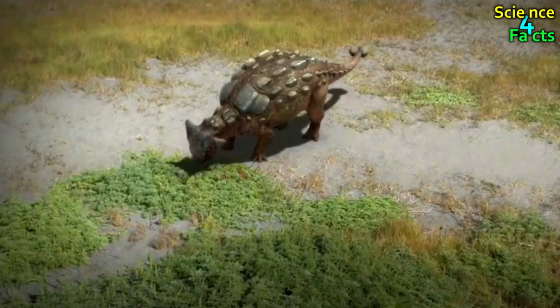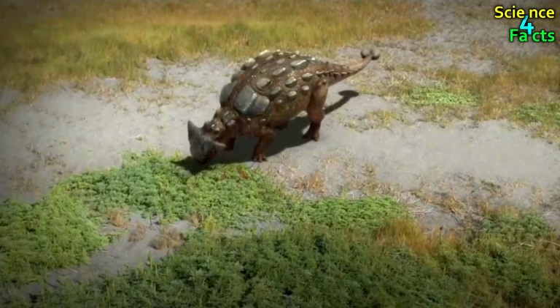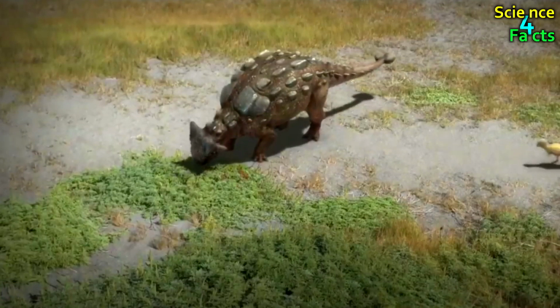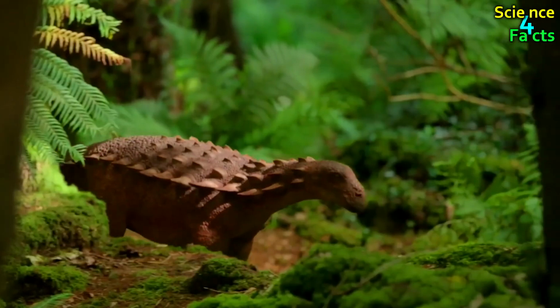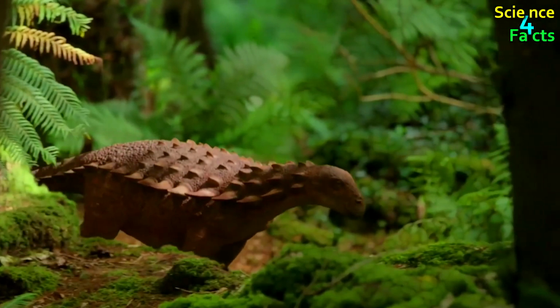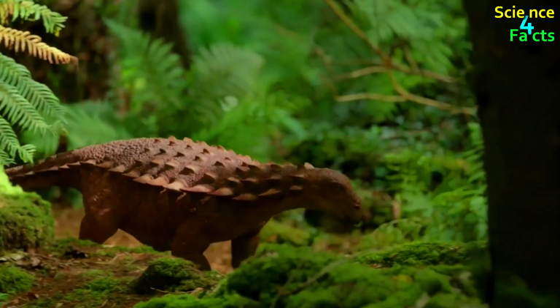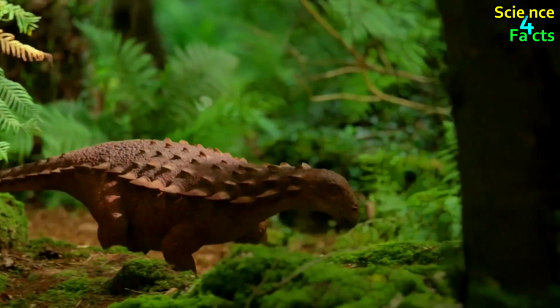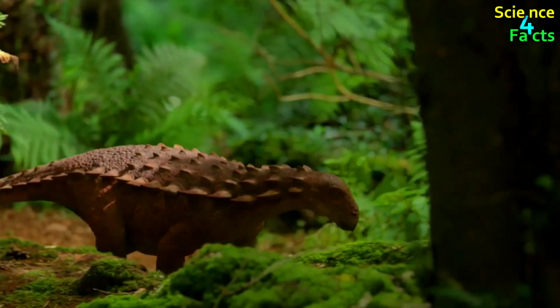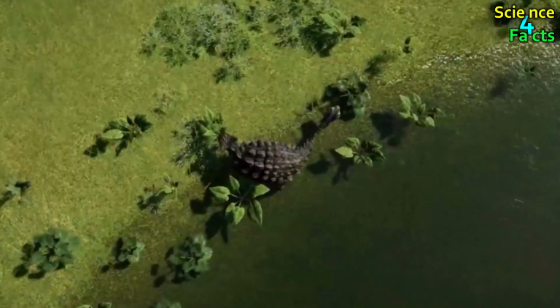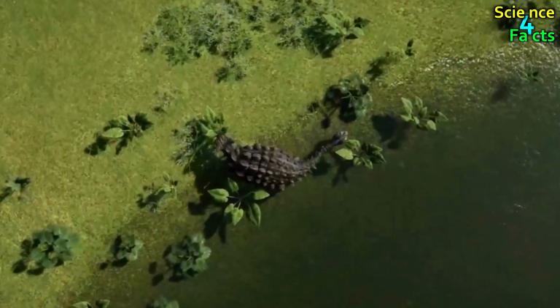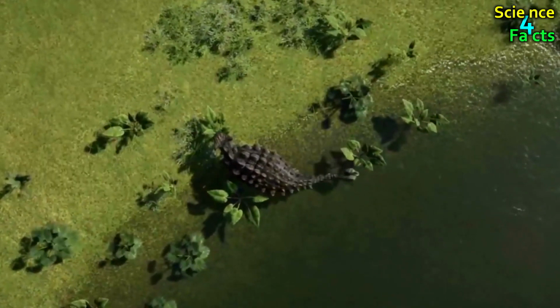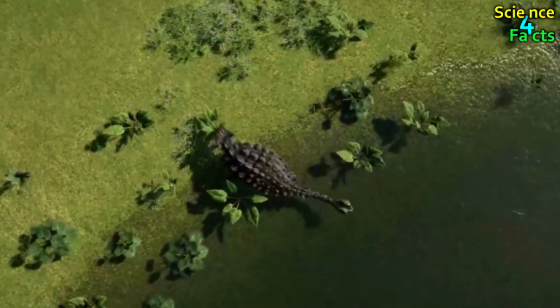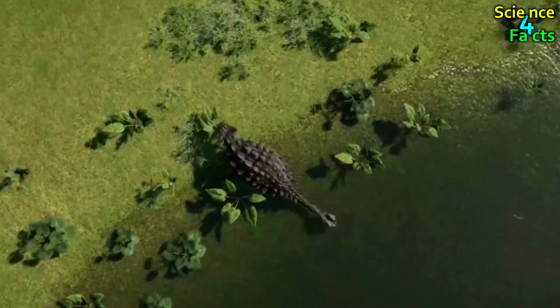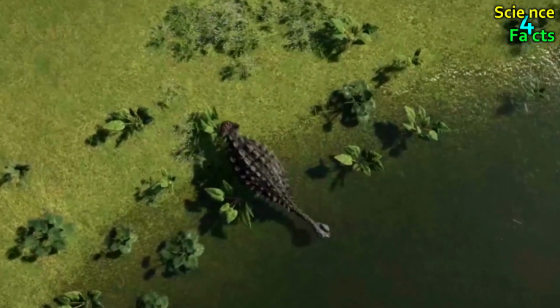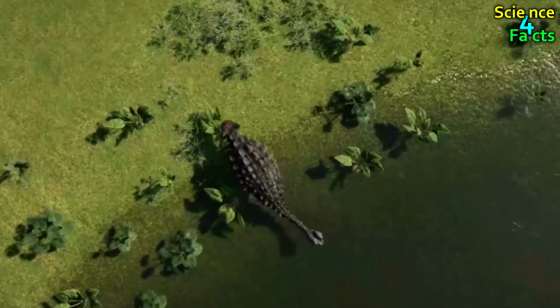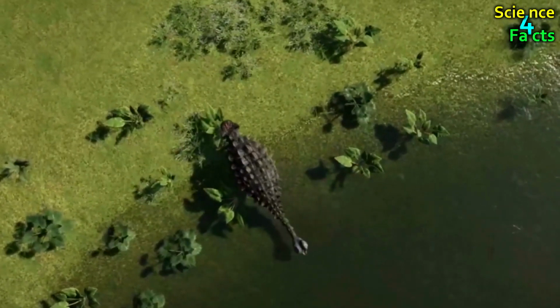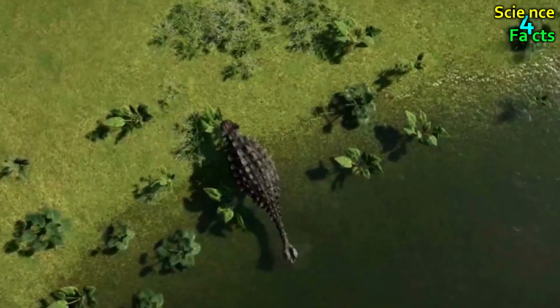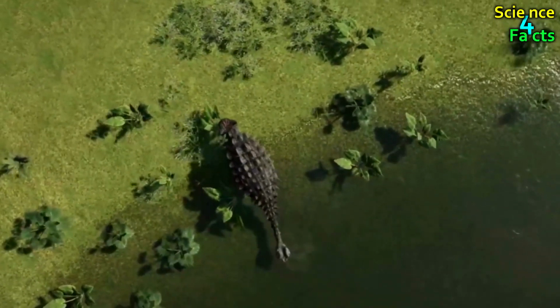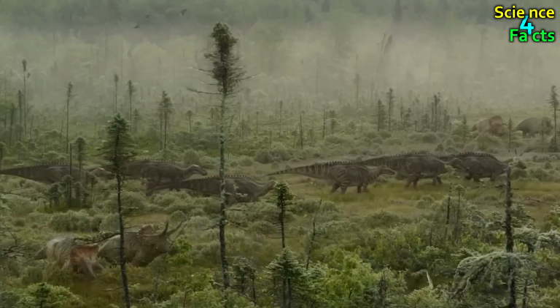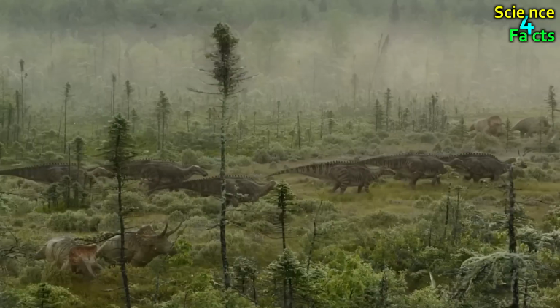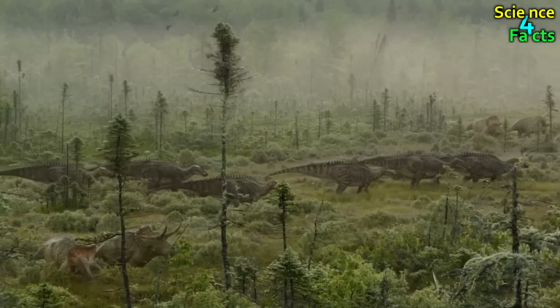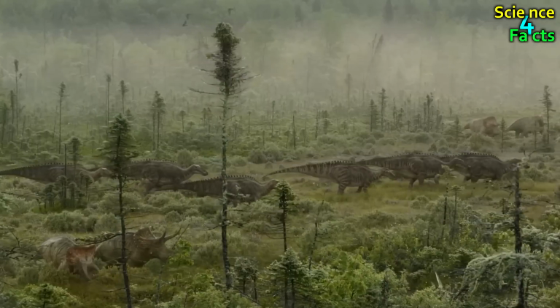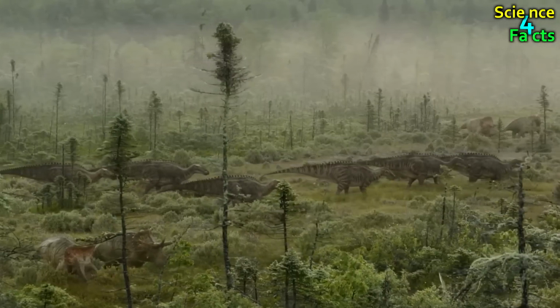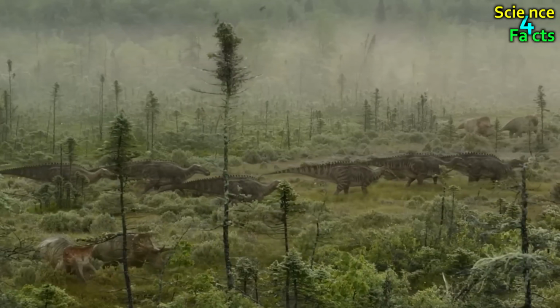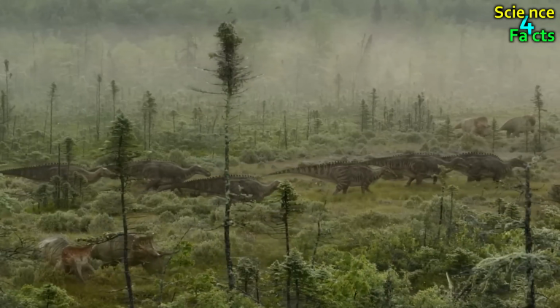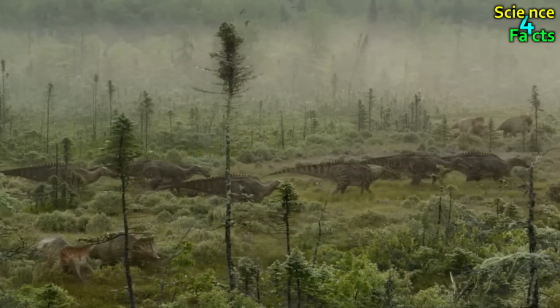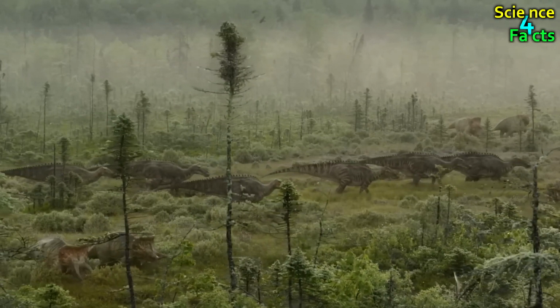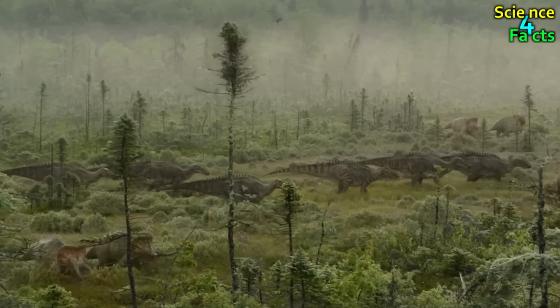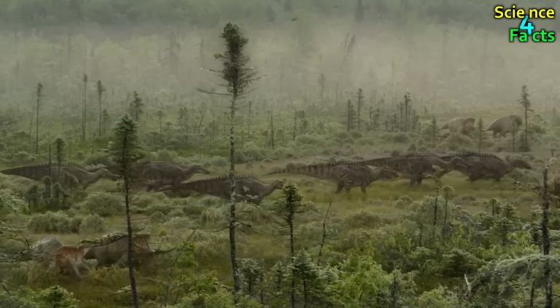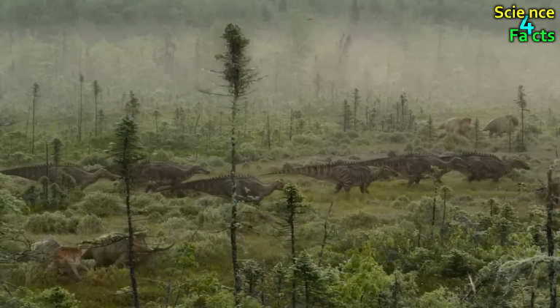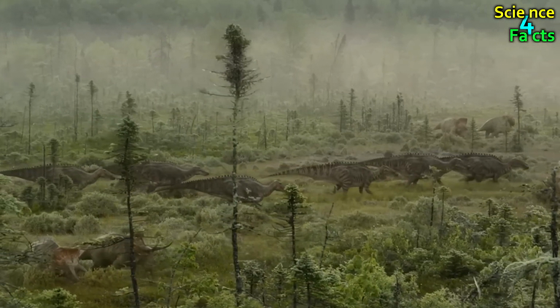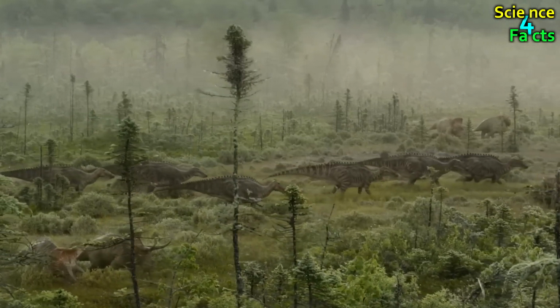Ankylosaurus was primarily a herbivore, feeding on low-lying vegetation. Its wide, flat teeth were adapted for cropping plants.